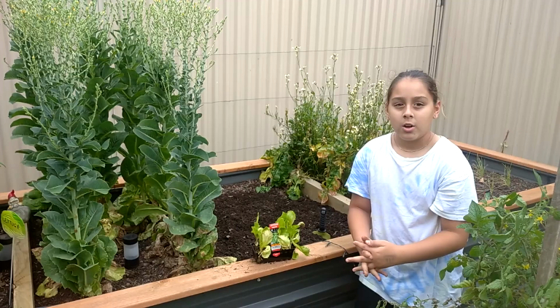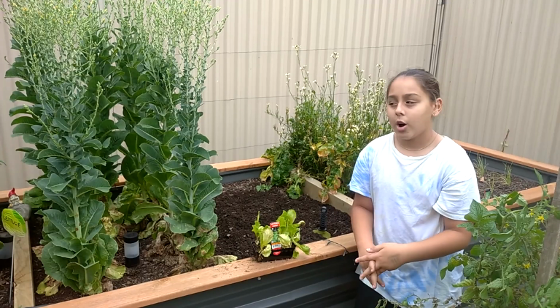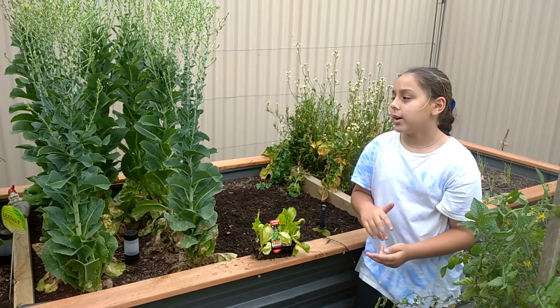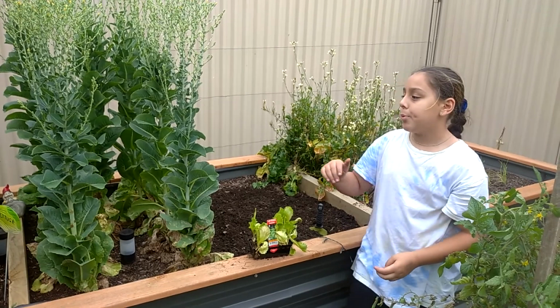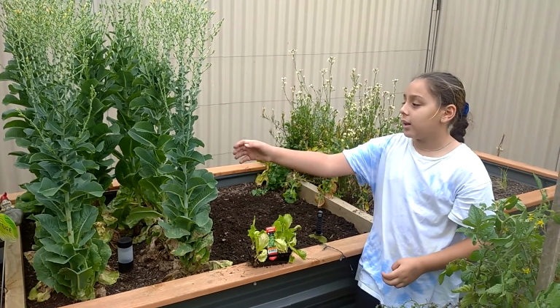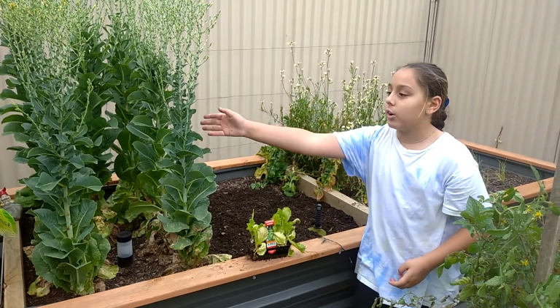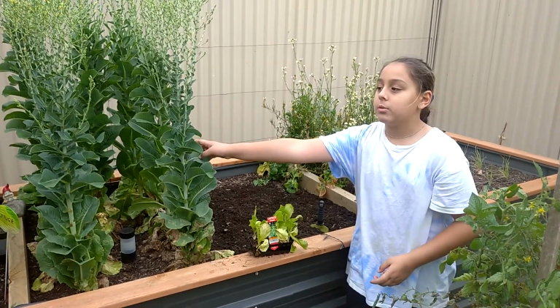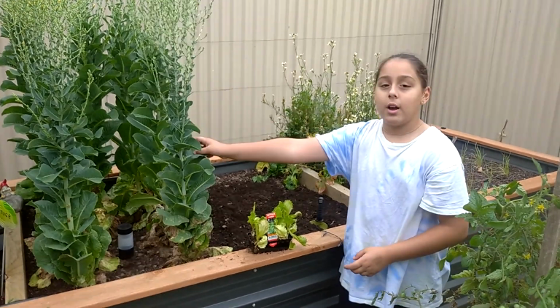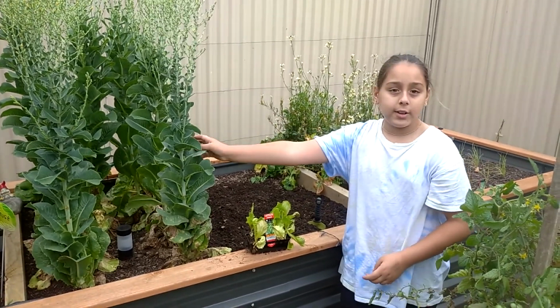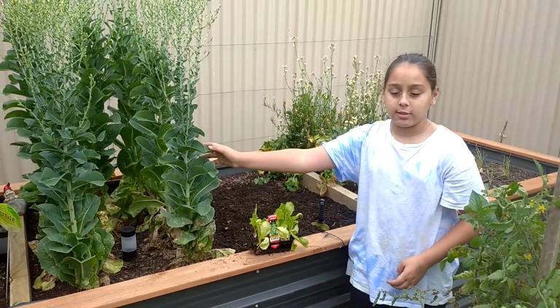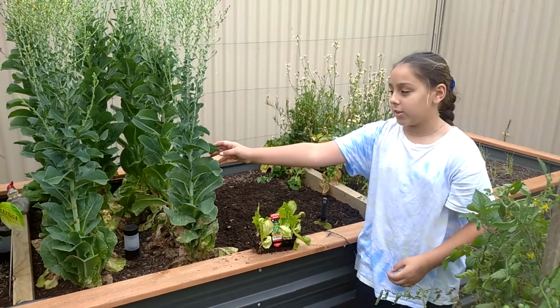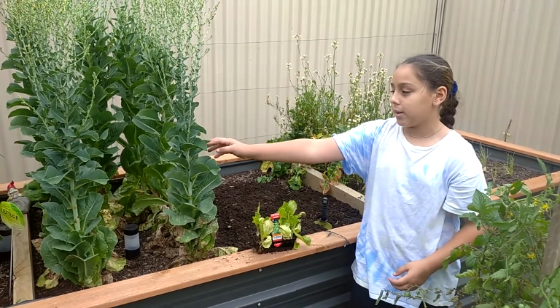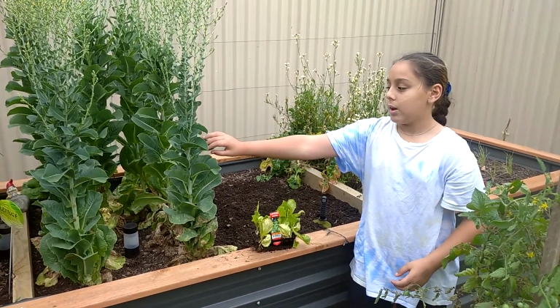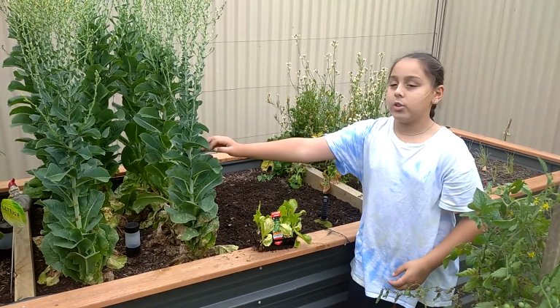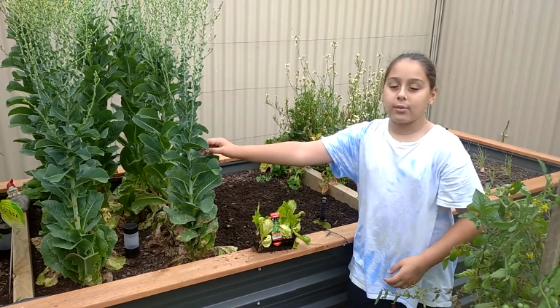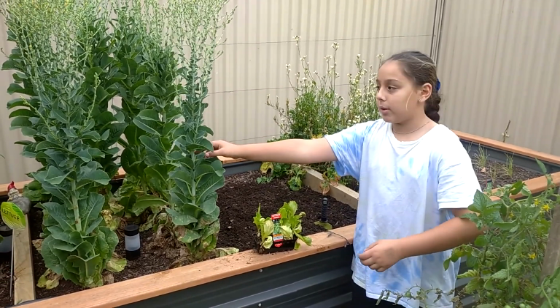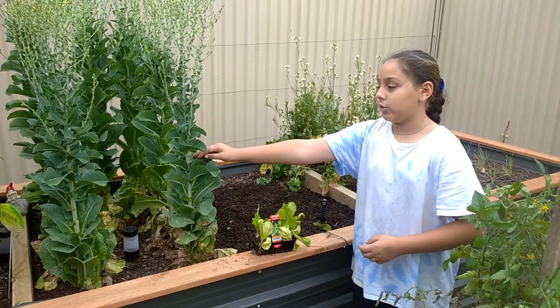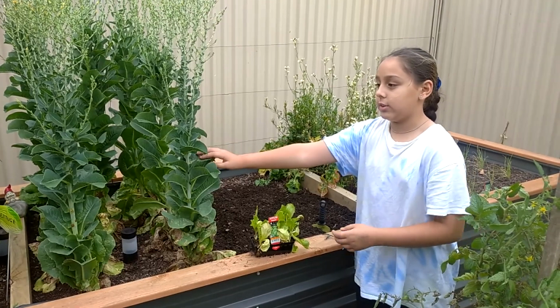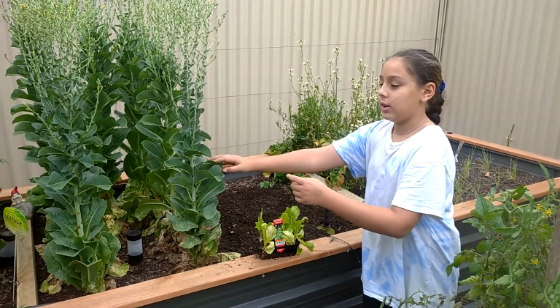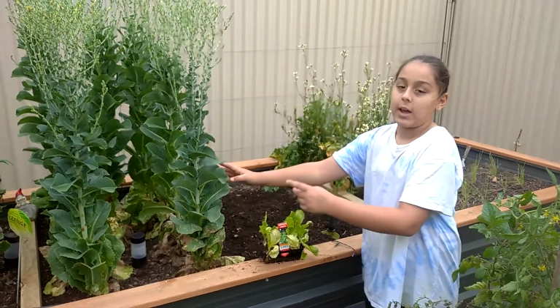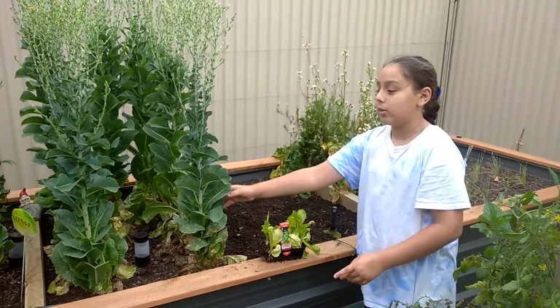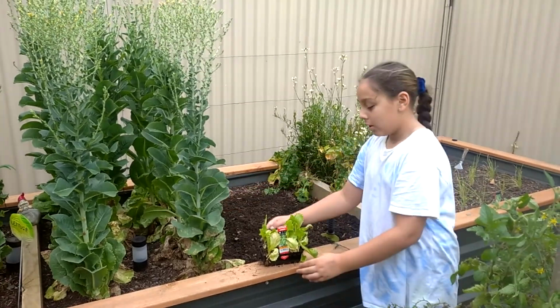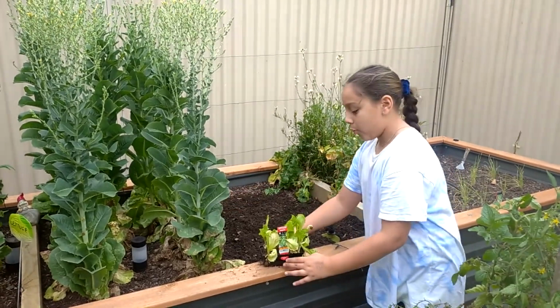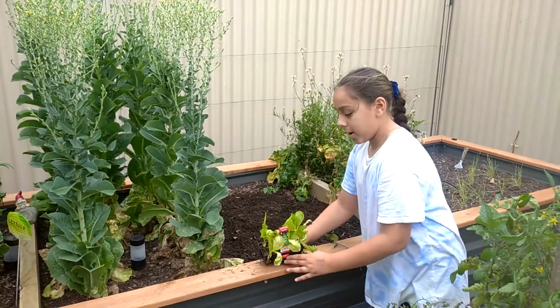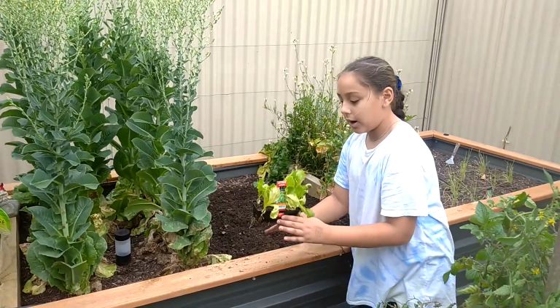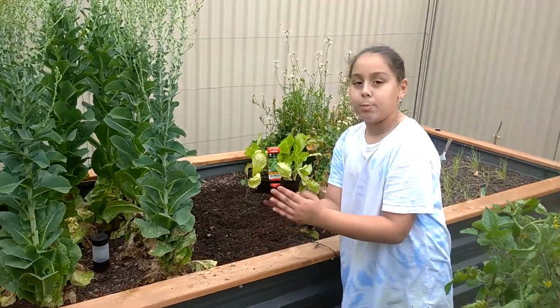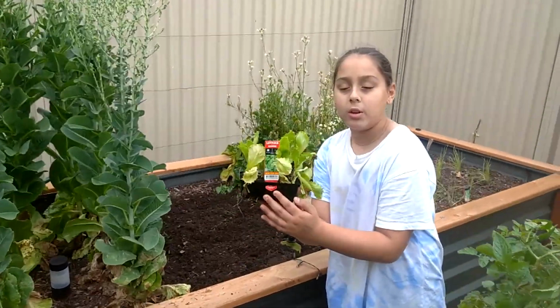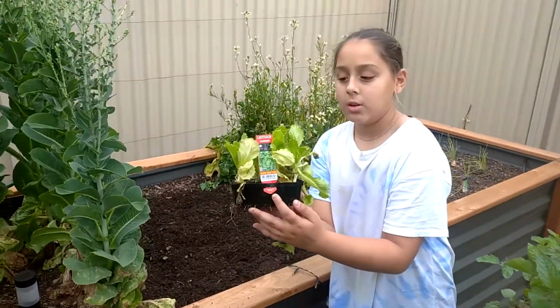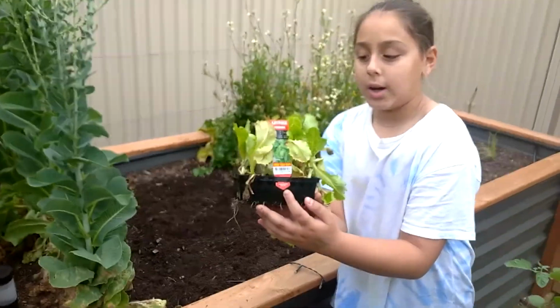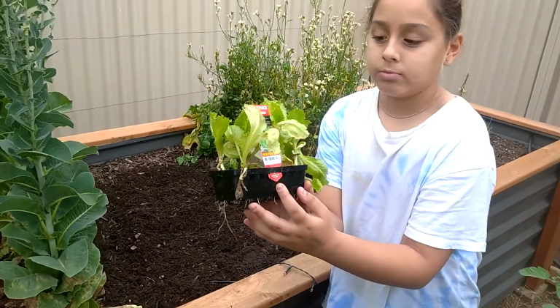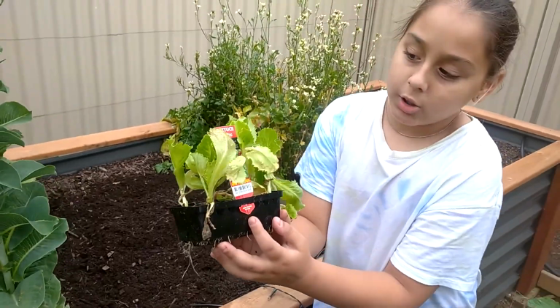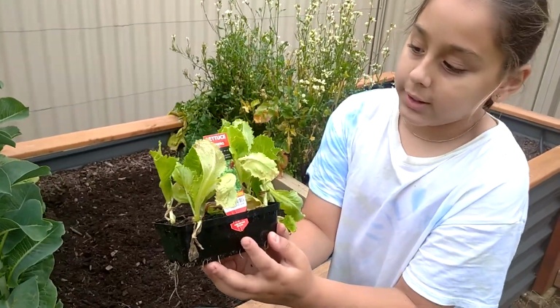We are only going to be pulling out the cloves lettuce because the other lettuces are still good to pick. We do have some other cloves lettuces in the salad mix and we'll be planting our iceberg lettuce.